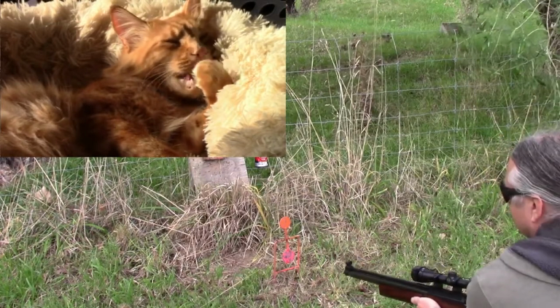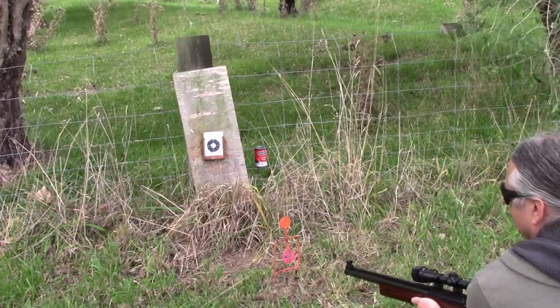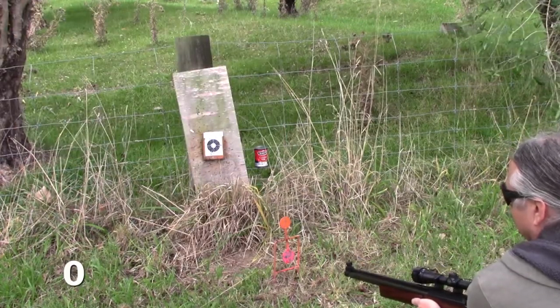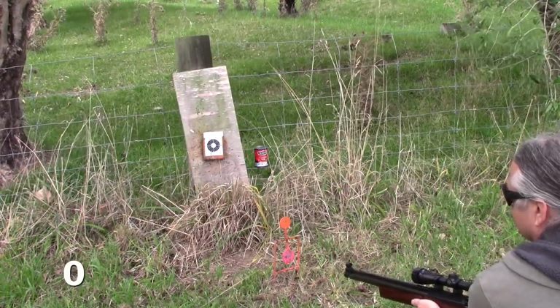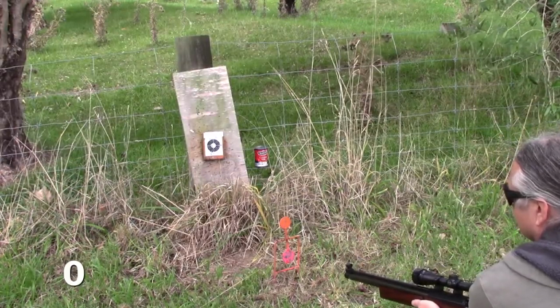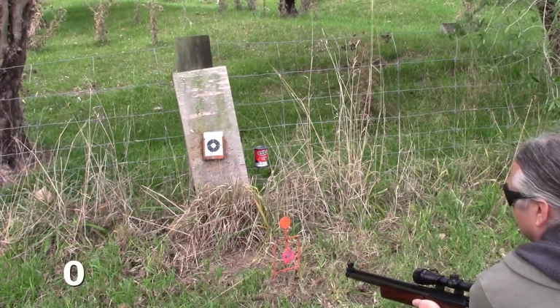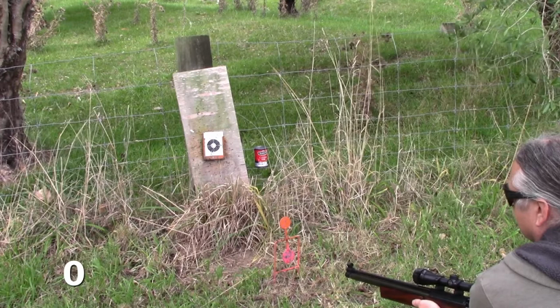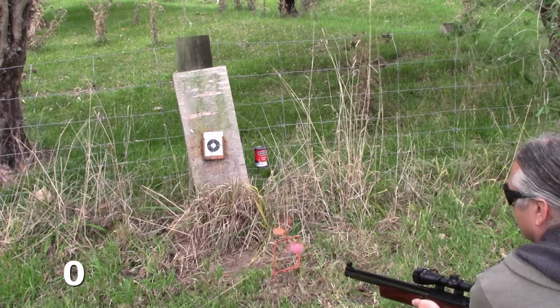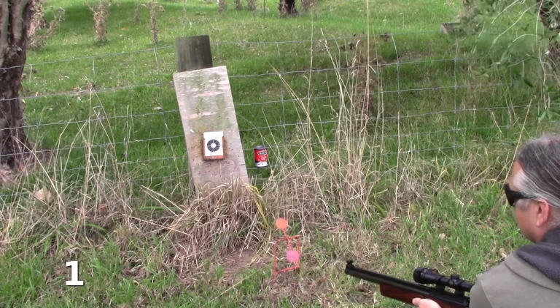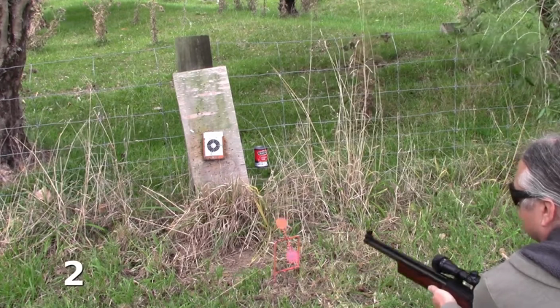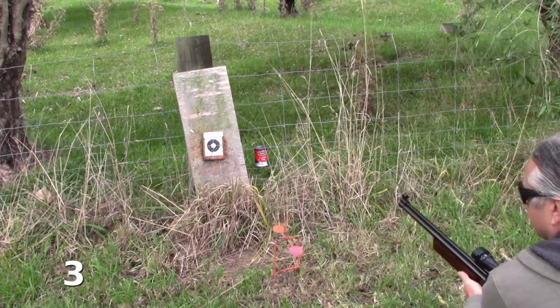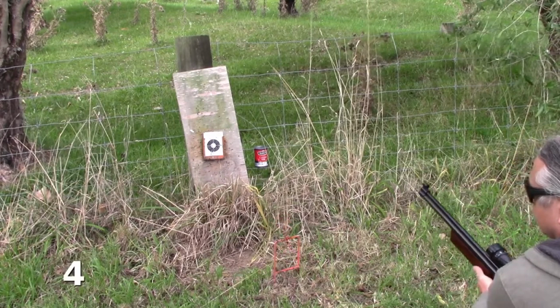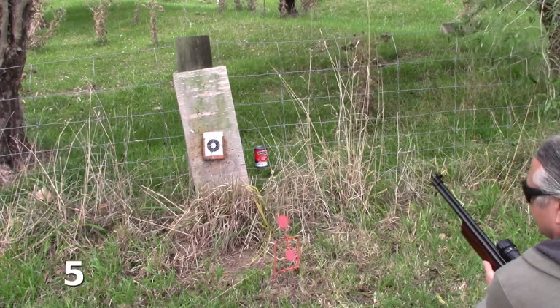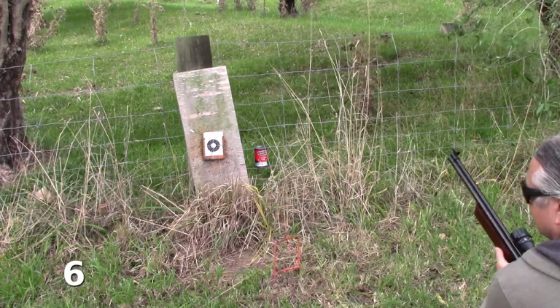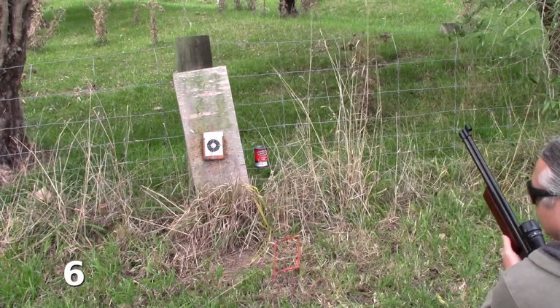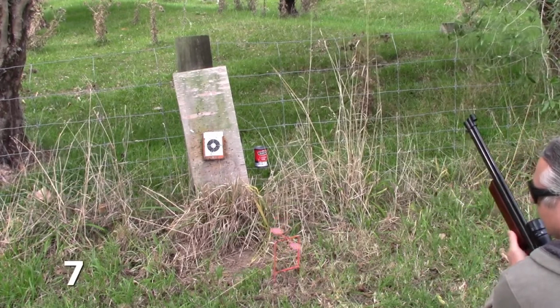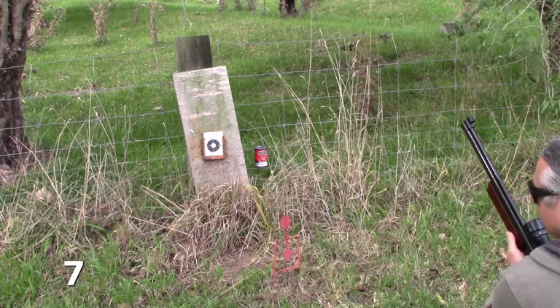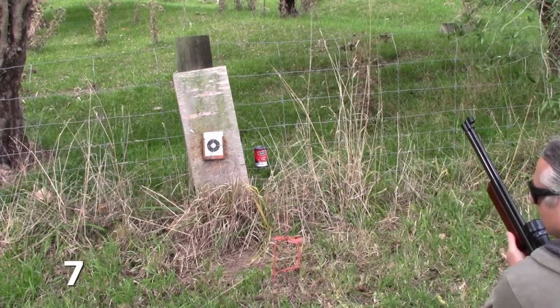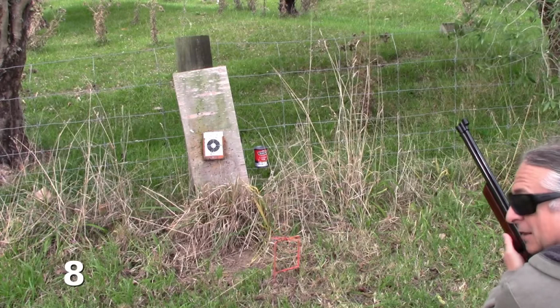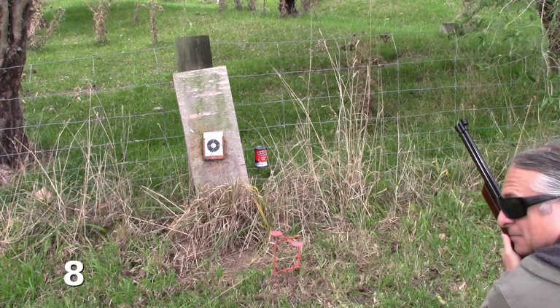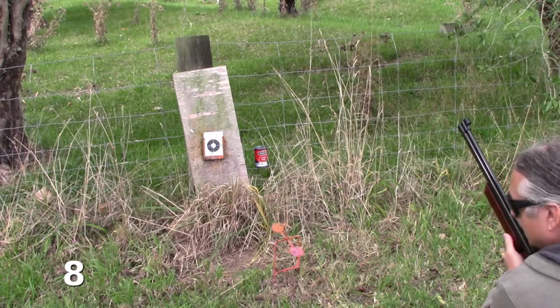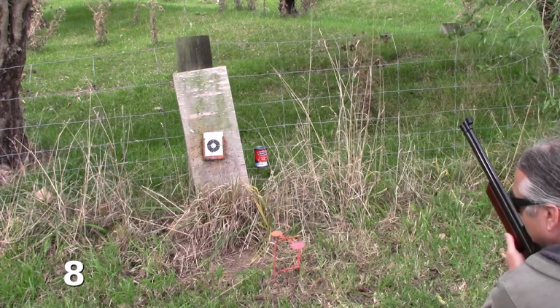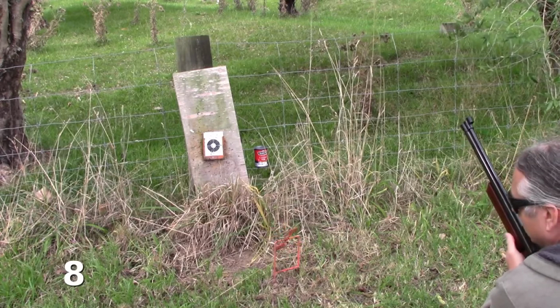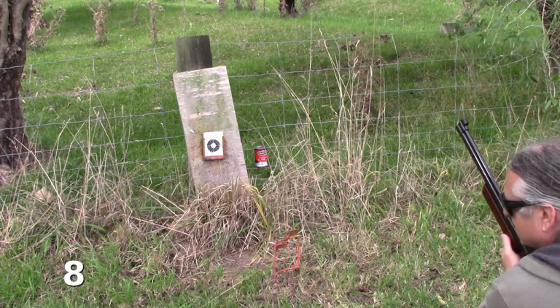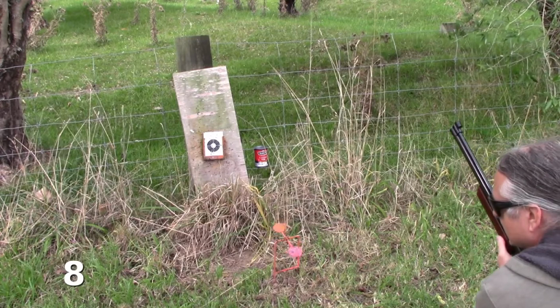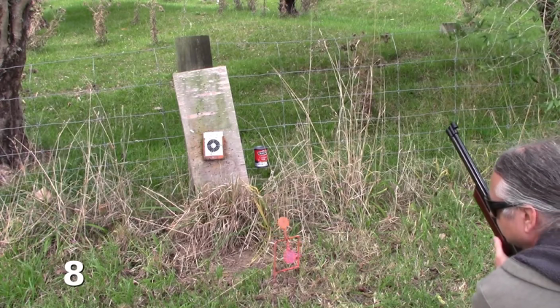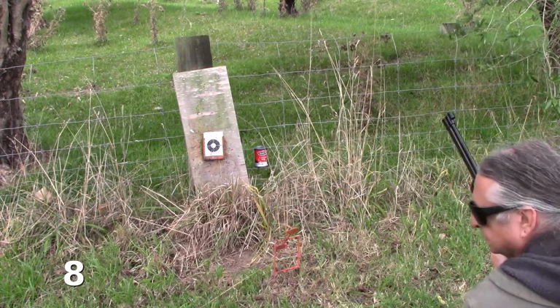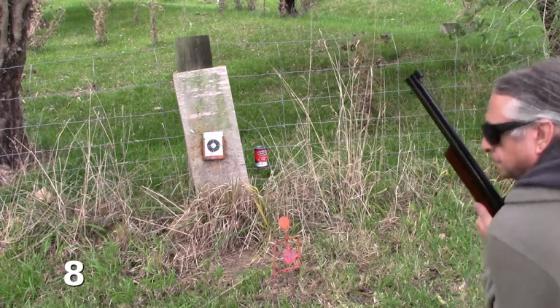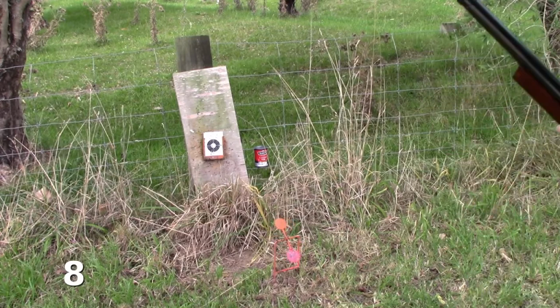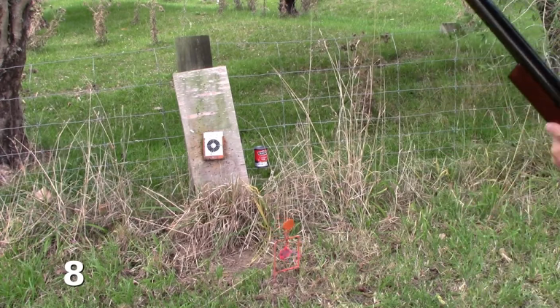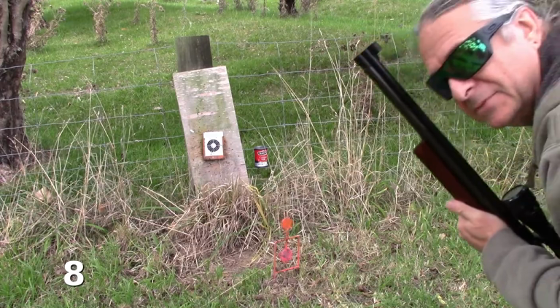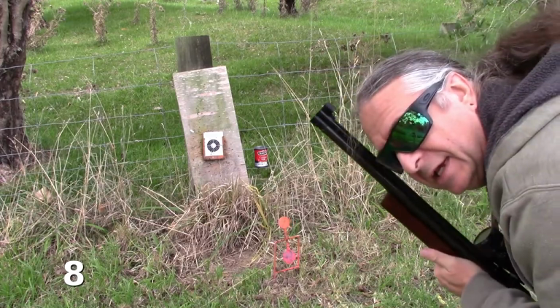In three, two, one. I don't know about you, but I think that went round more times. Let's pump it up and try again.